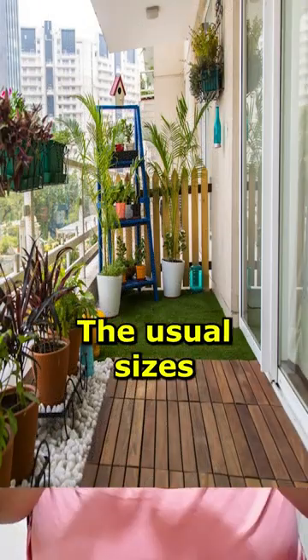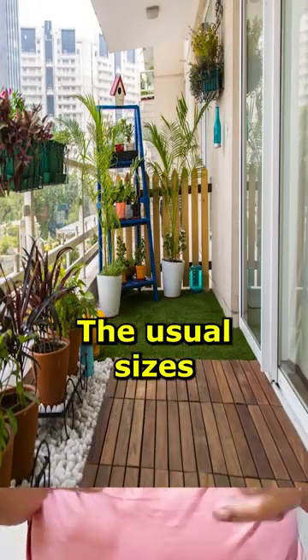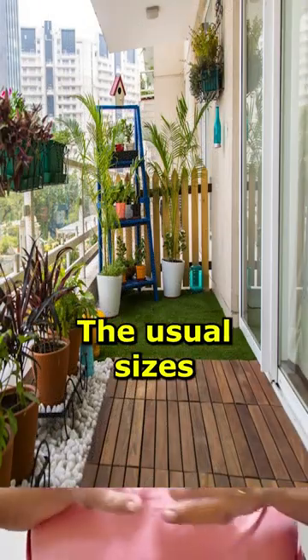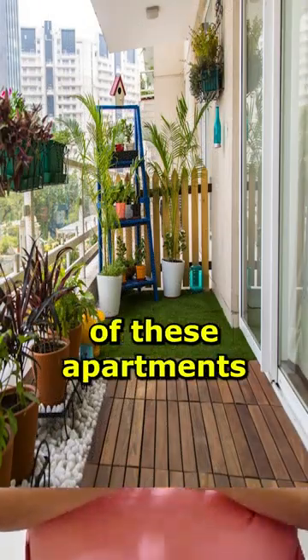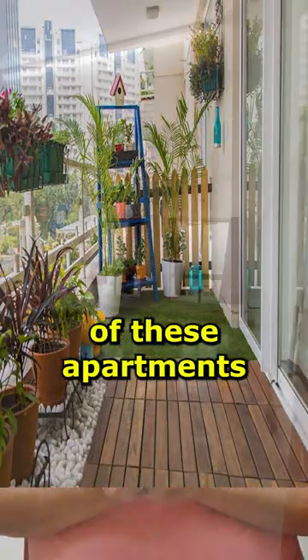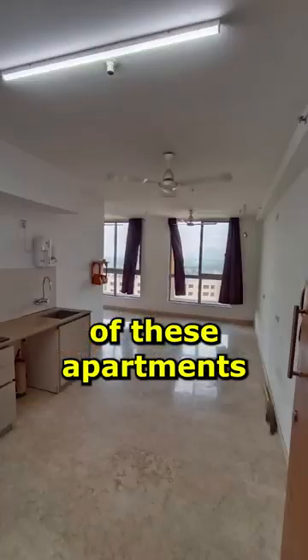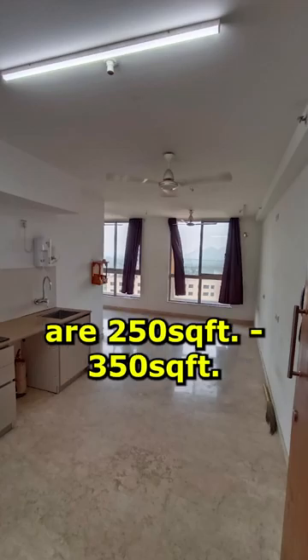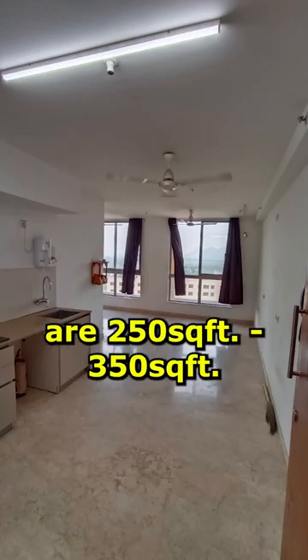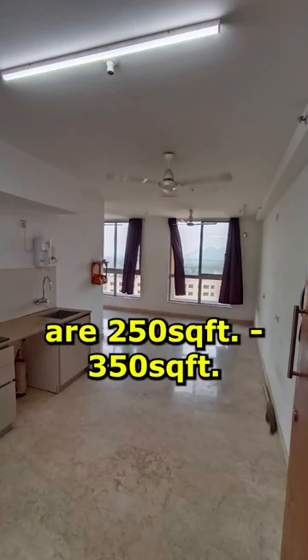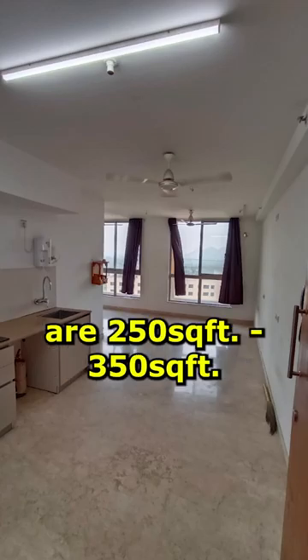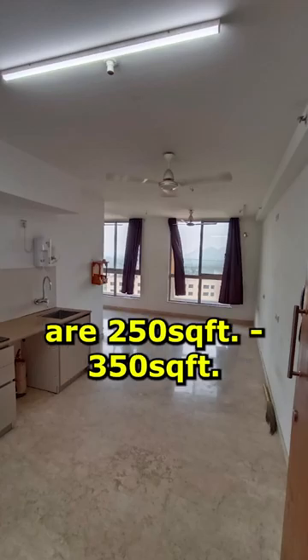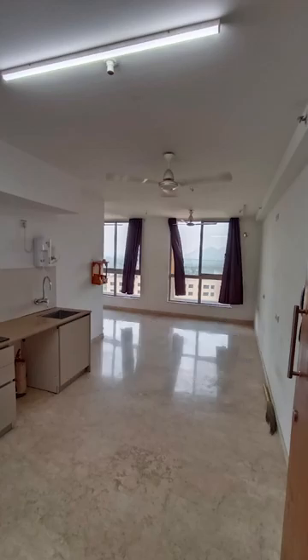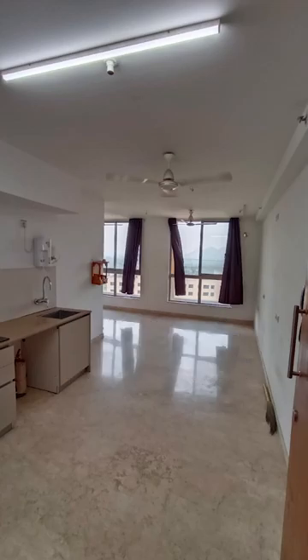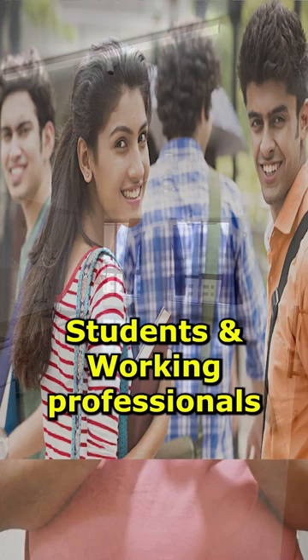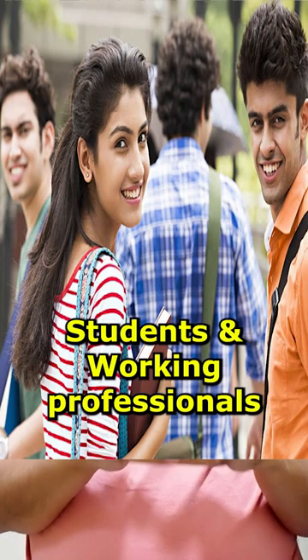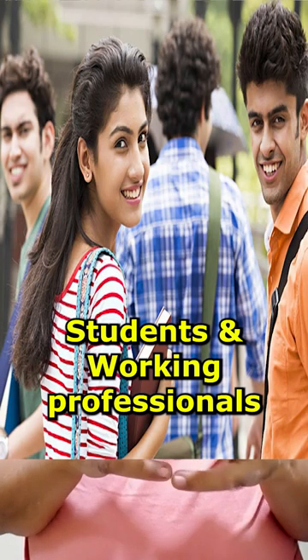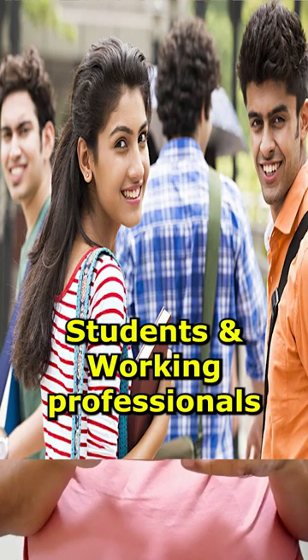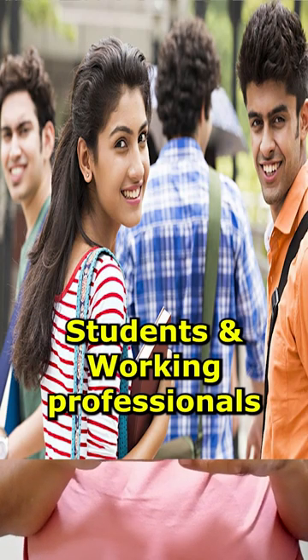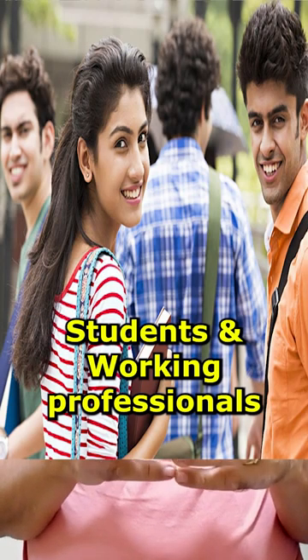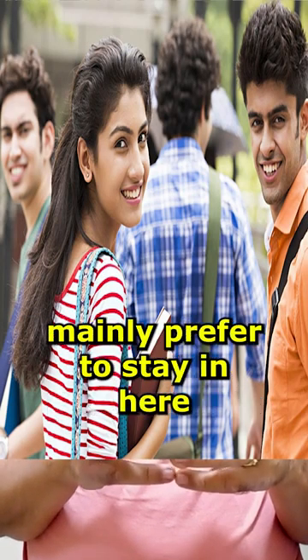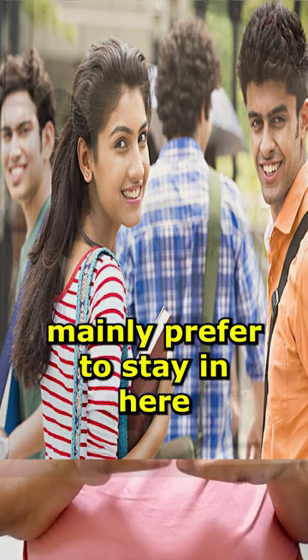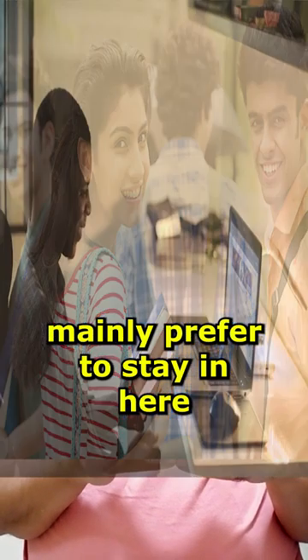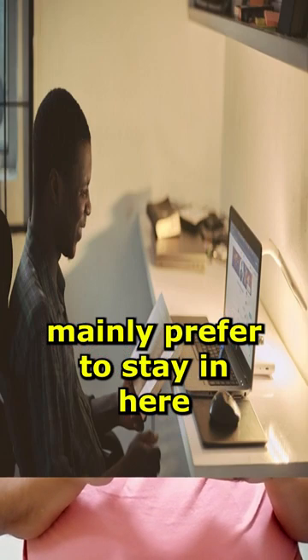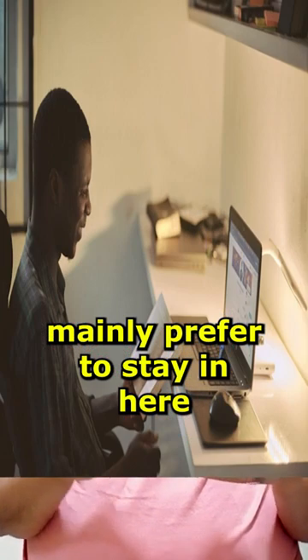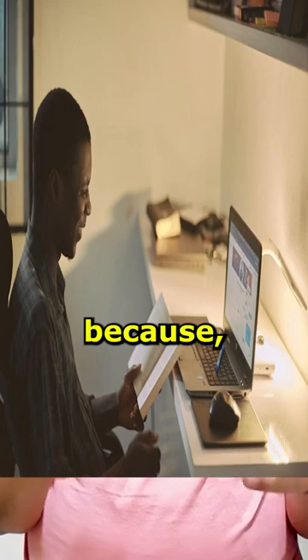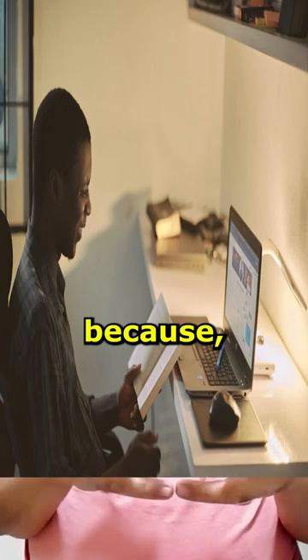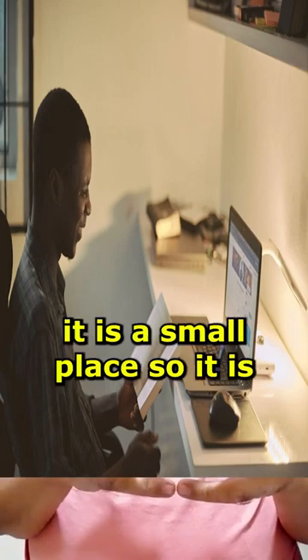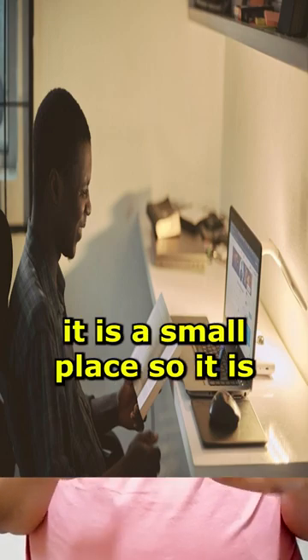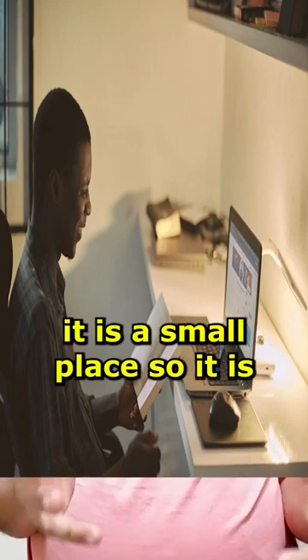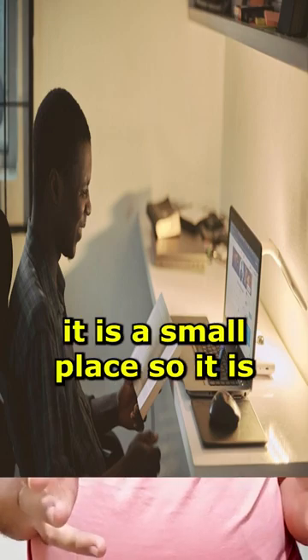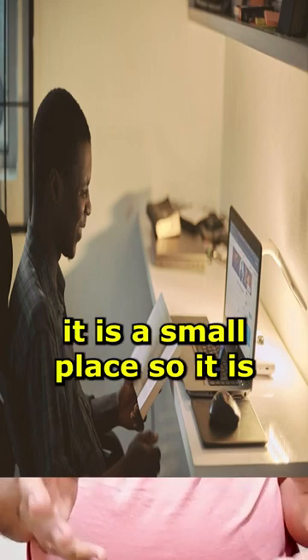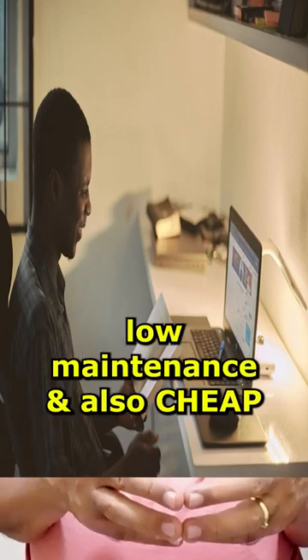The size is usually around 300 square feet. Students and working bachelors prefer it because it is small, and maintenance is less.